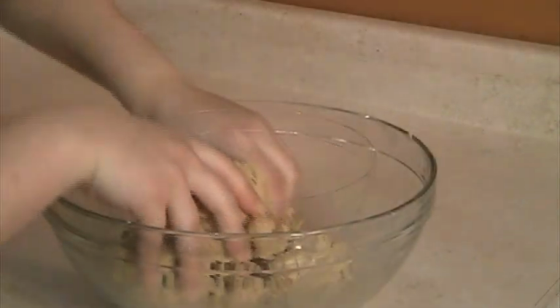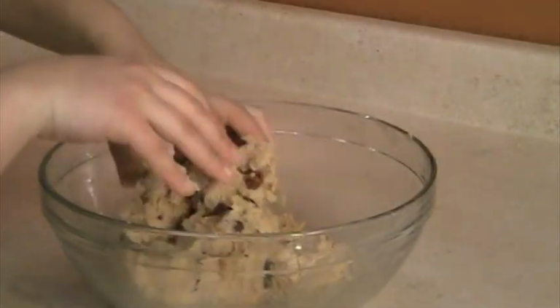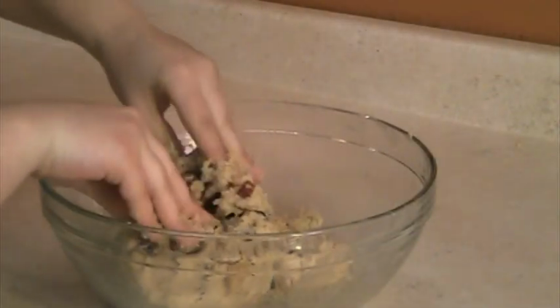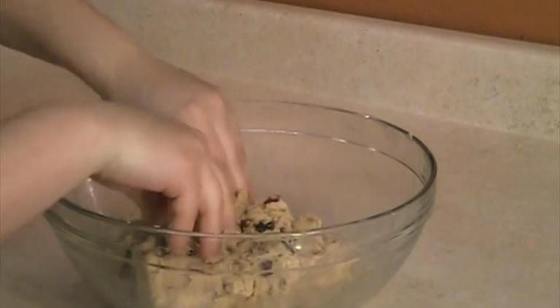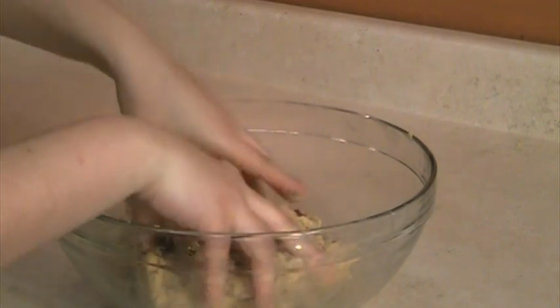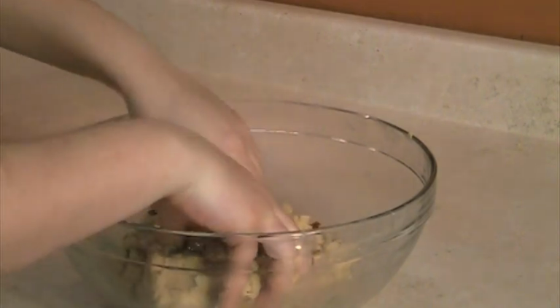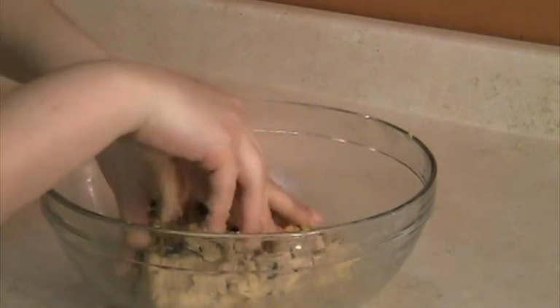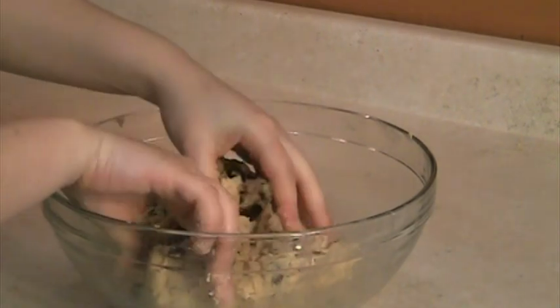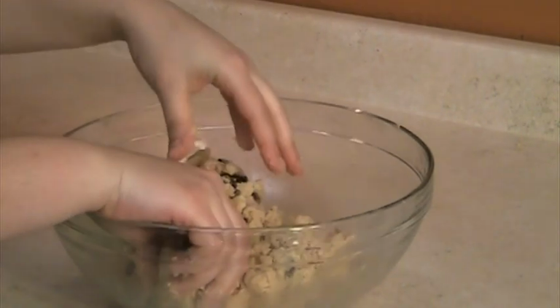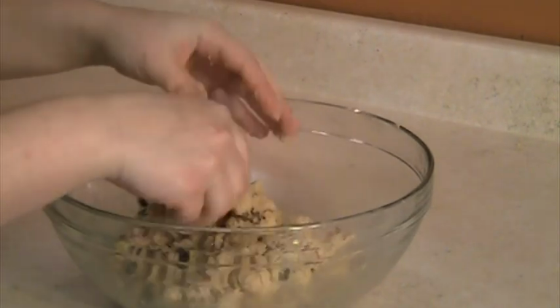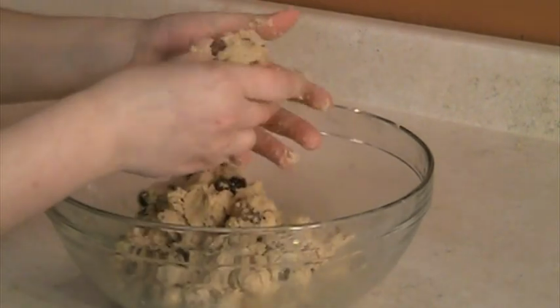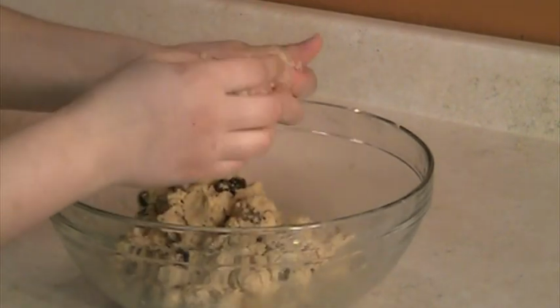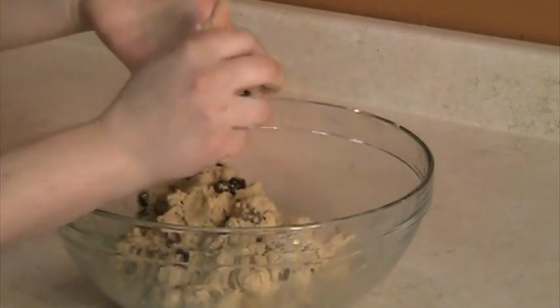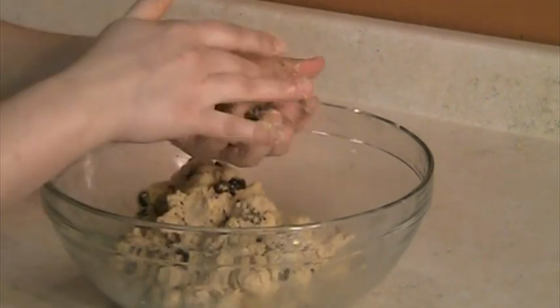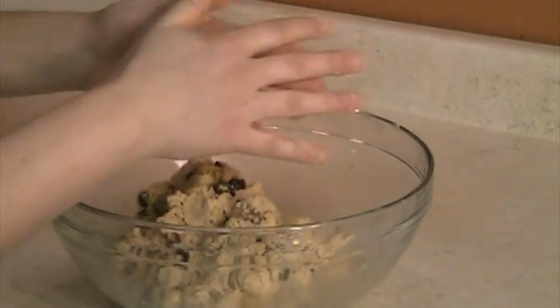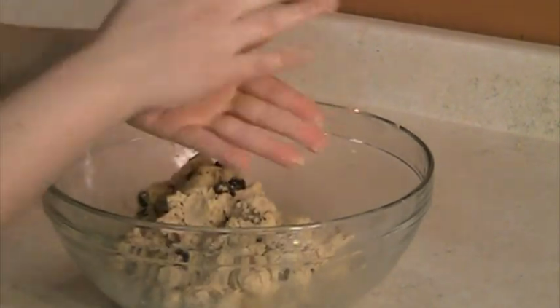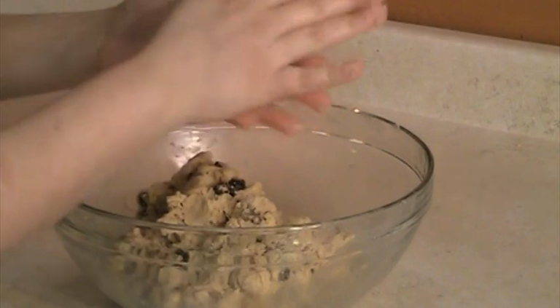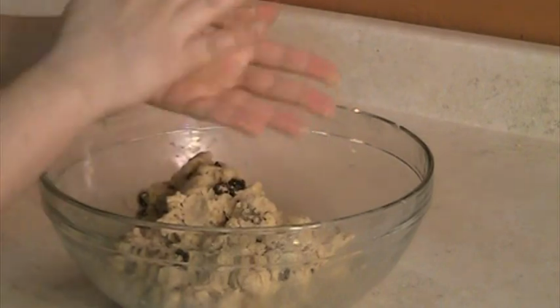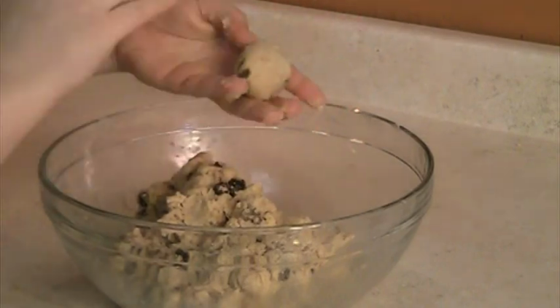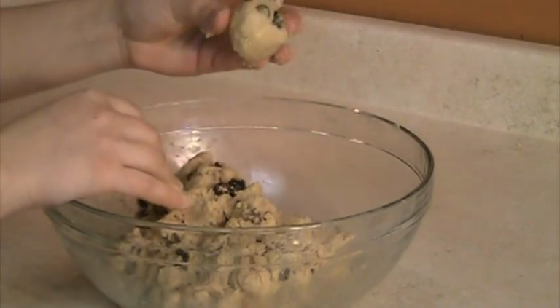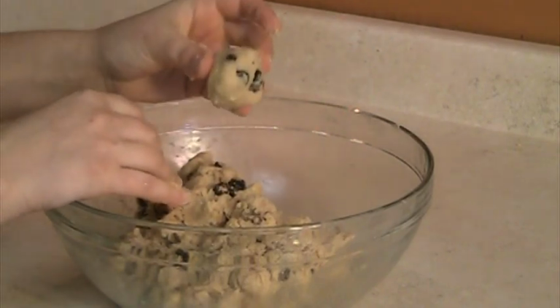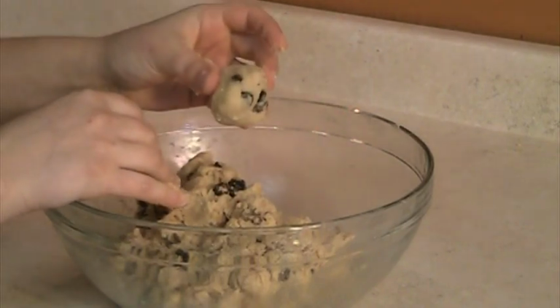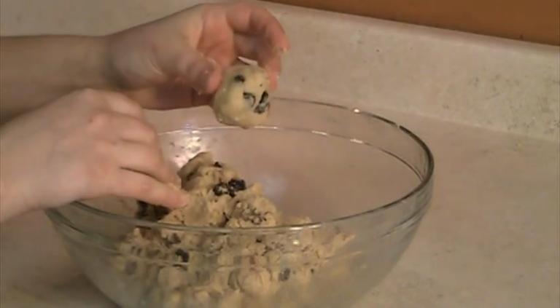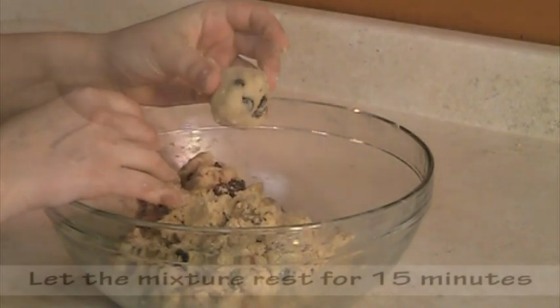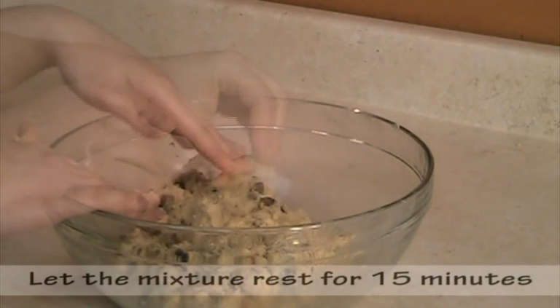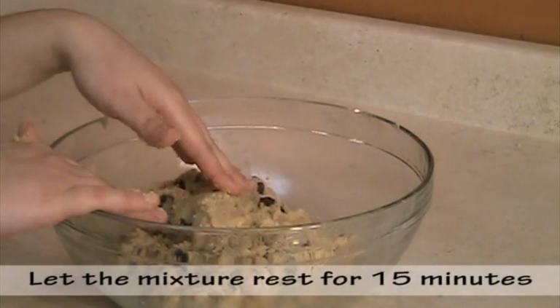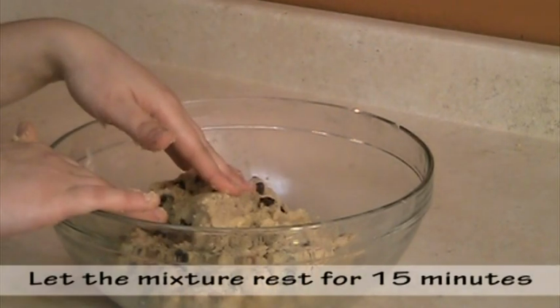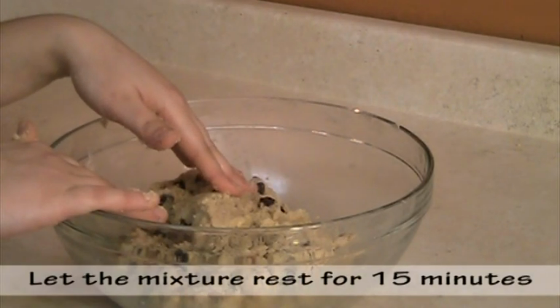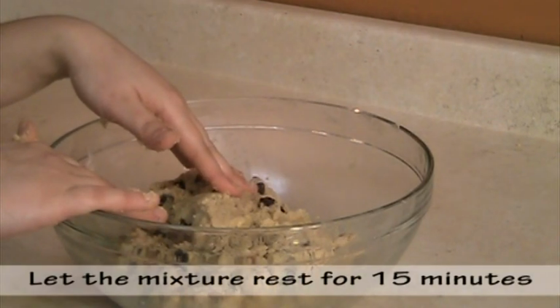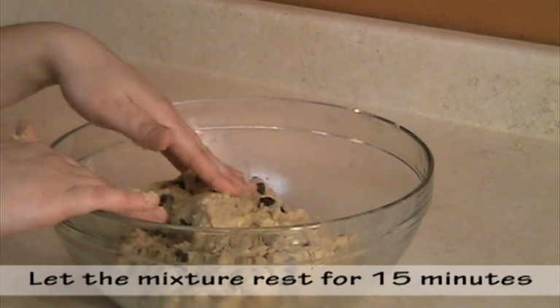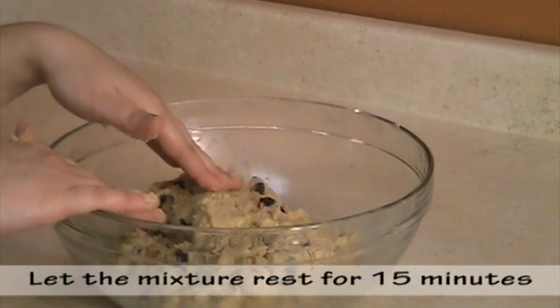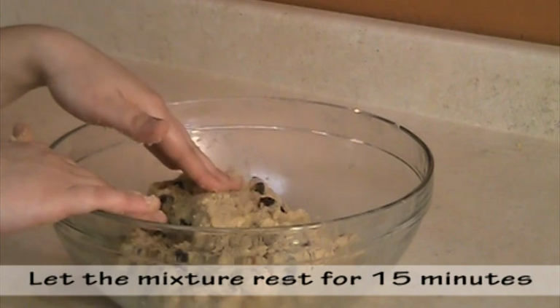As you can see, we end up with a smooth peanut paste that we can shape. For example, here I can make a ball. Let the peanut paste rest on the counter for 15 minutes.